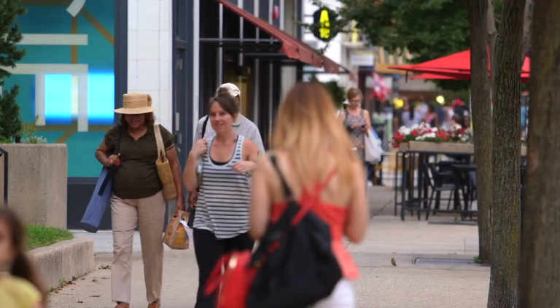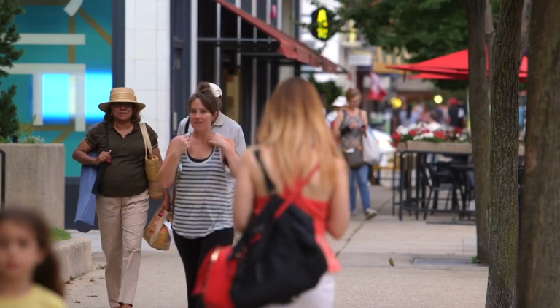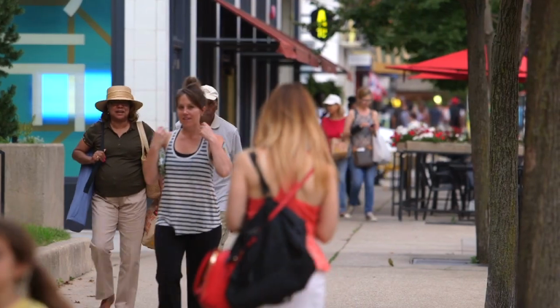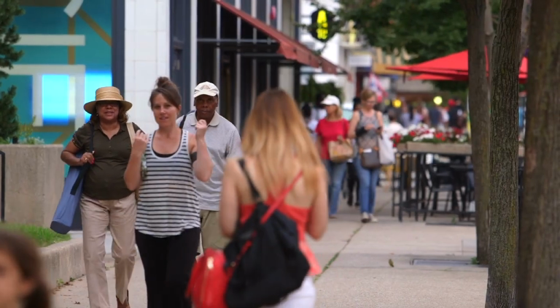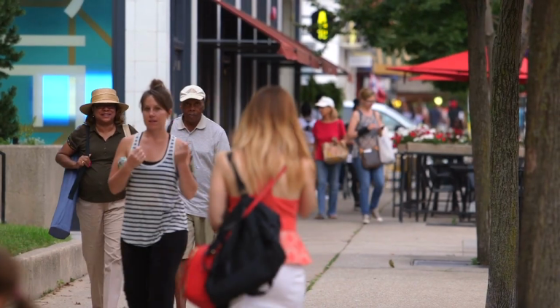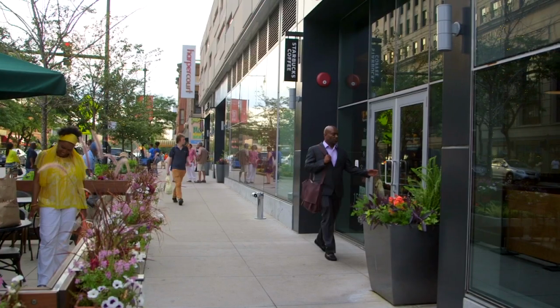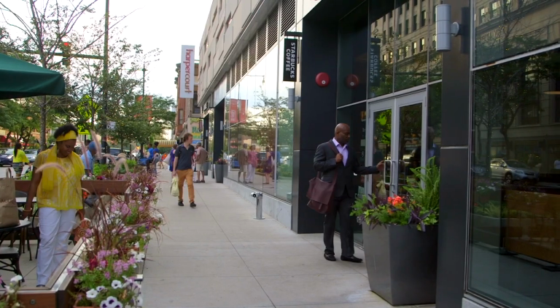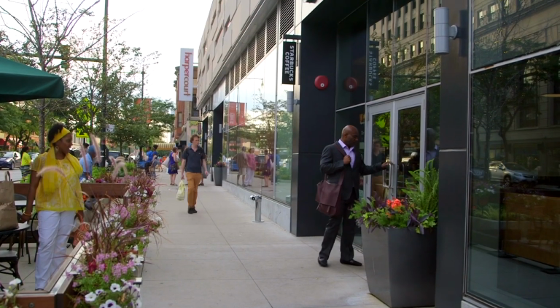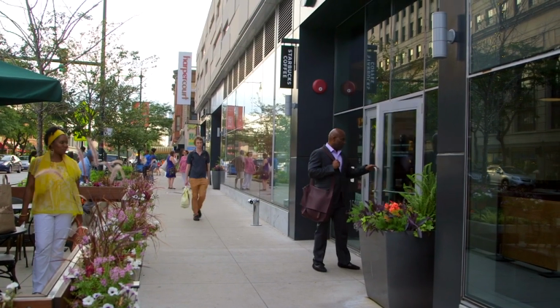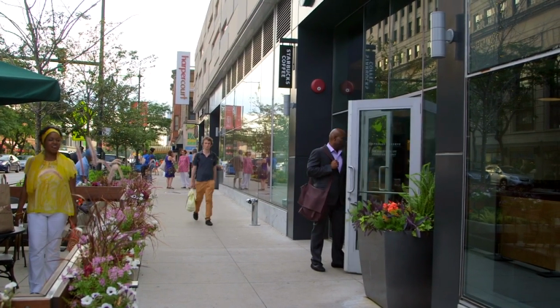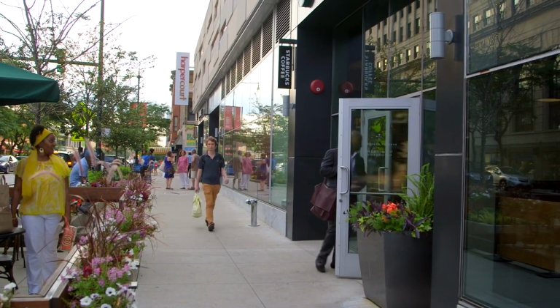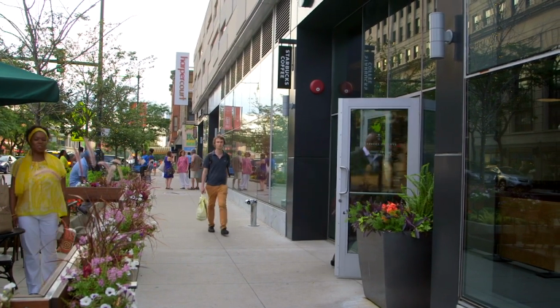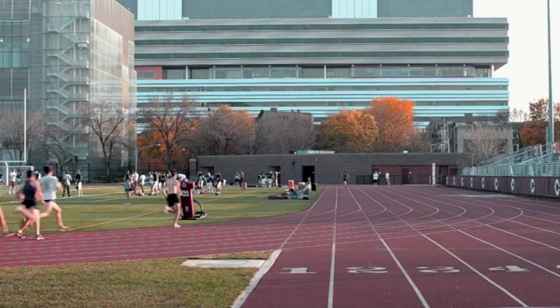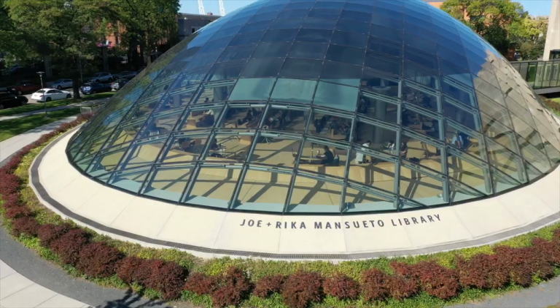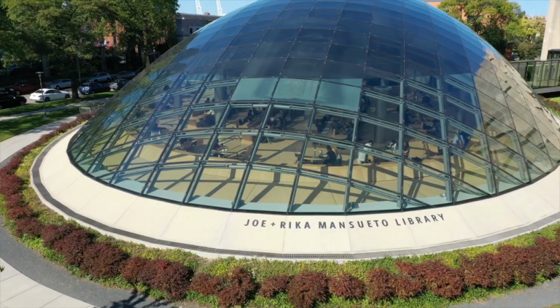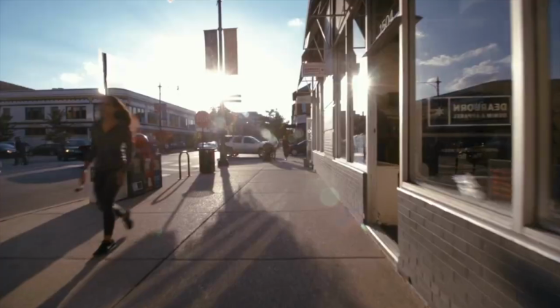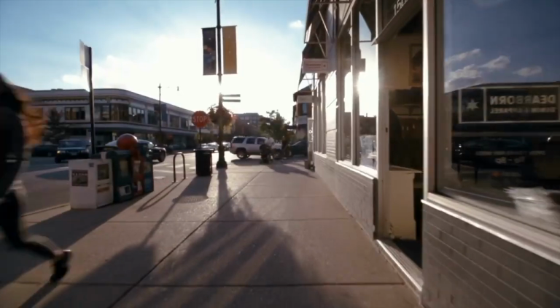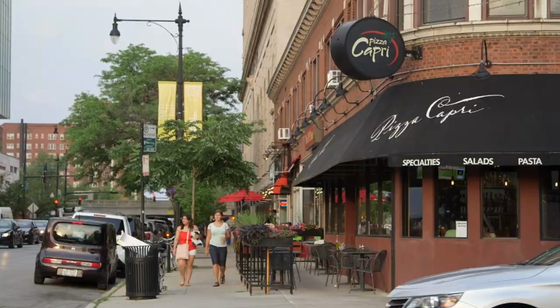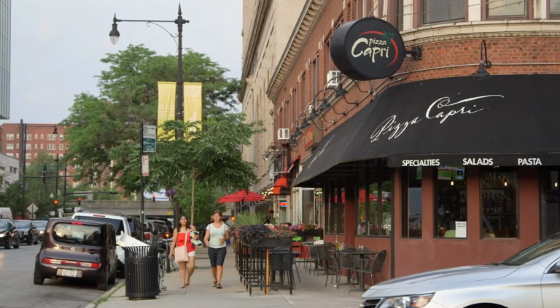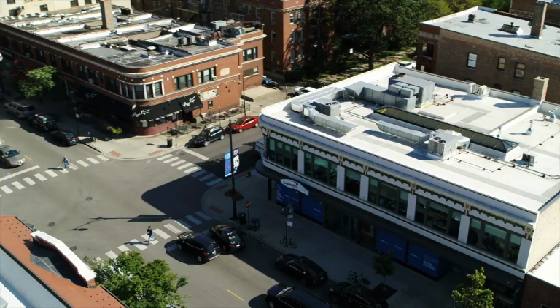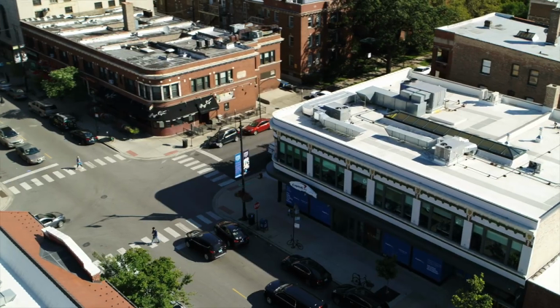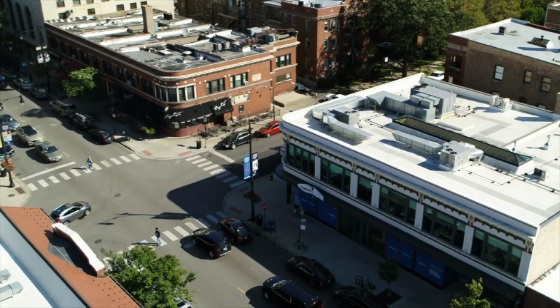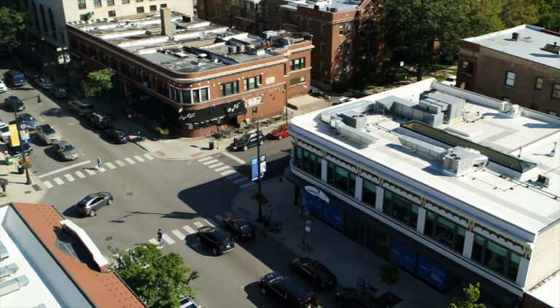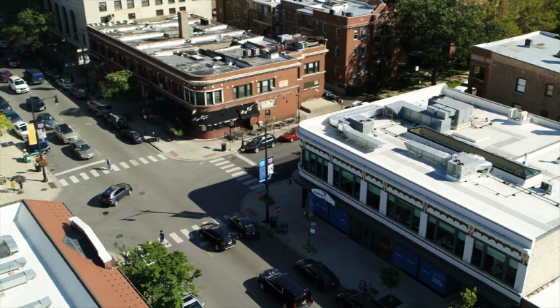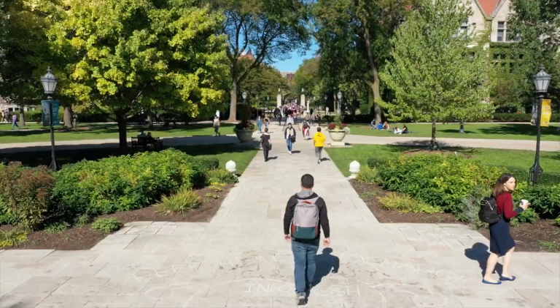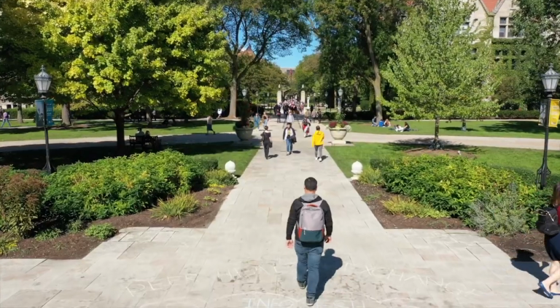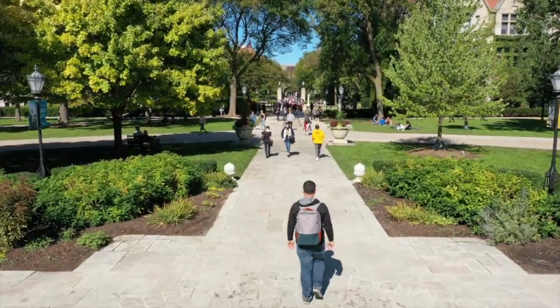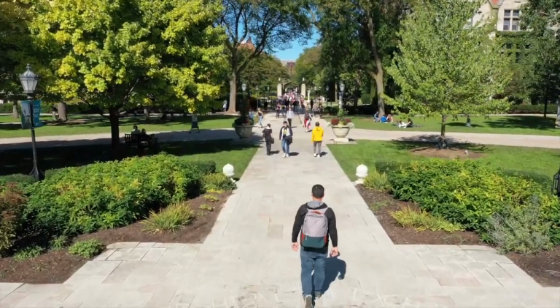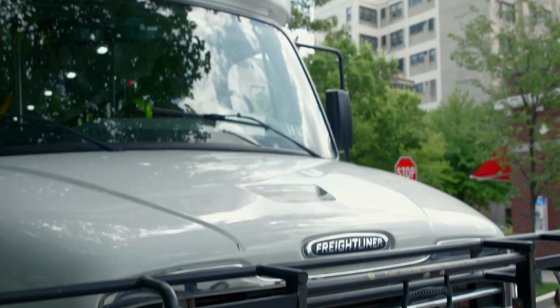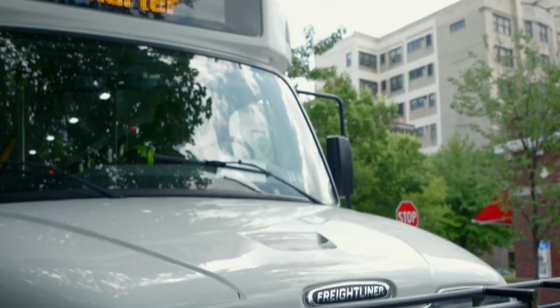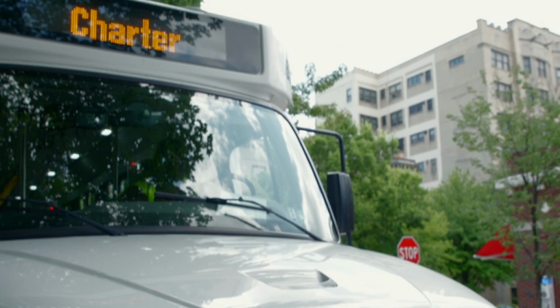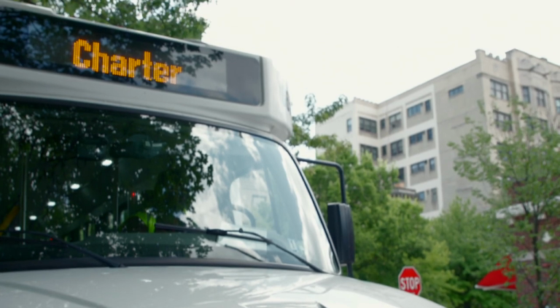This is a walkable neighborhood and many destinations are within a short distance. Gyms, libraries, shops, restaurants, and many other popular destinations can all be reached by walking and by free transportation options.